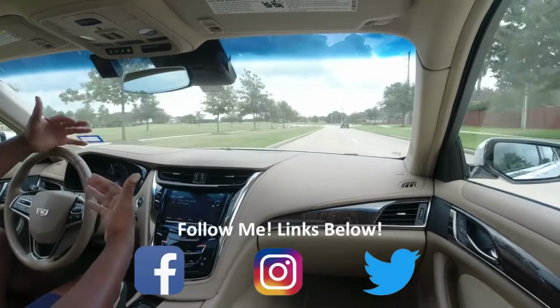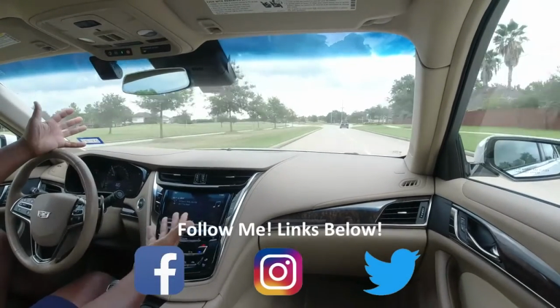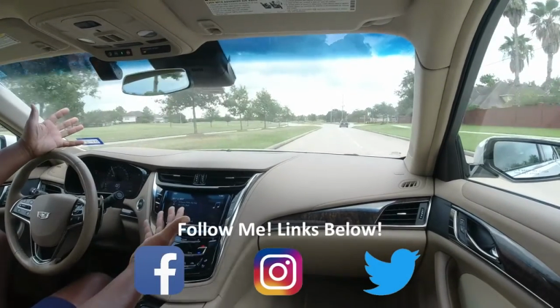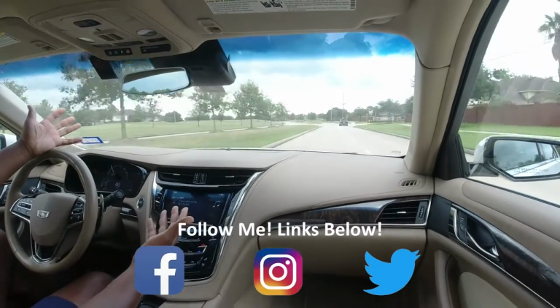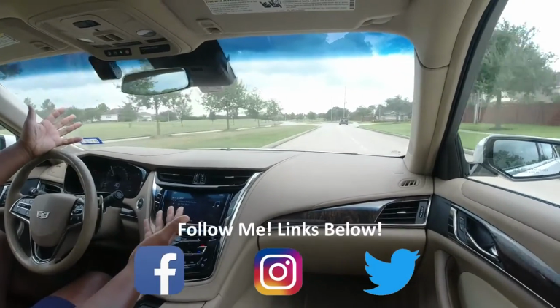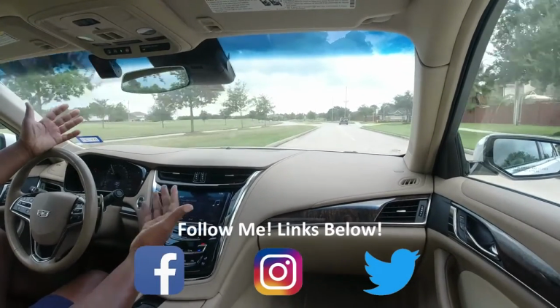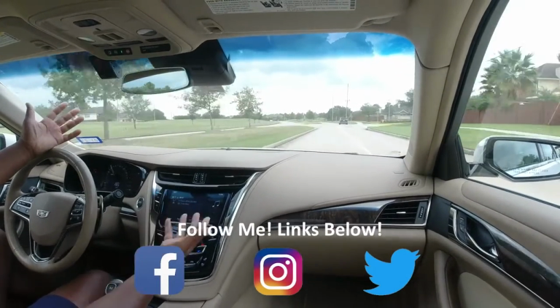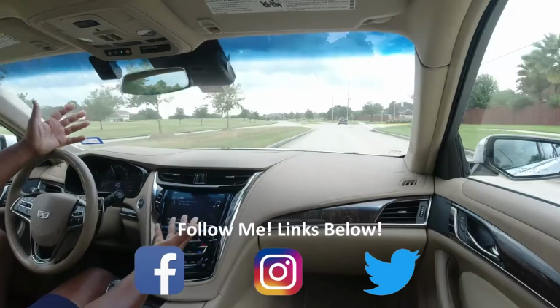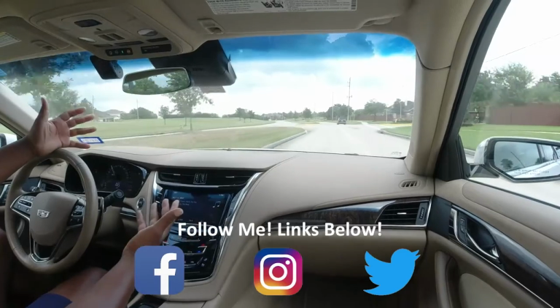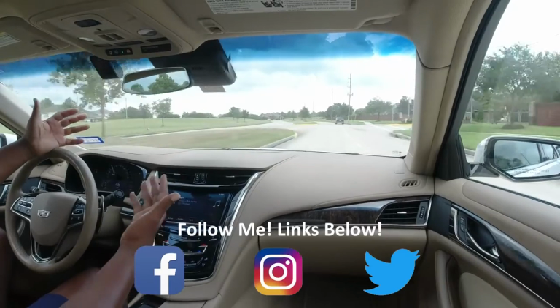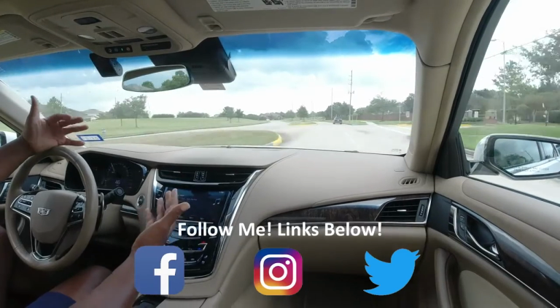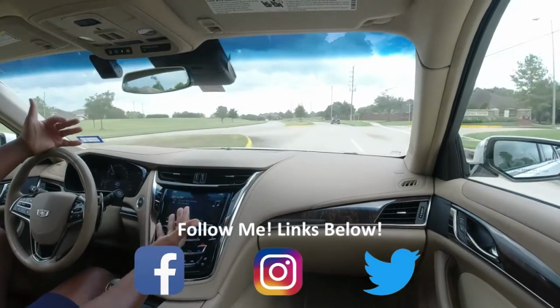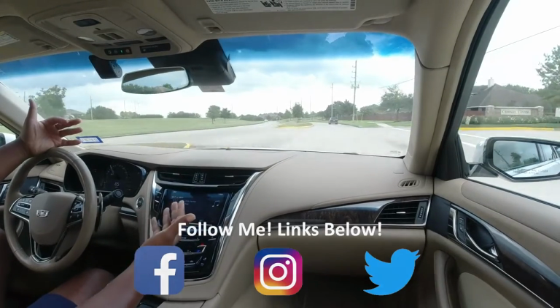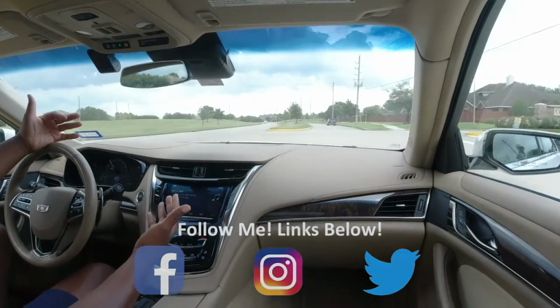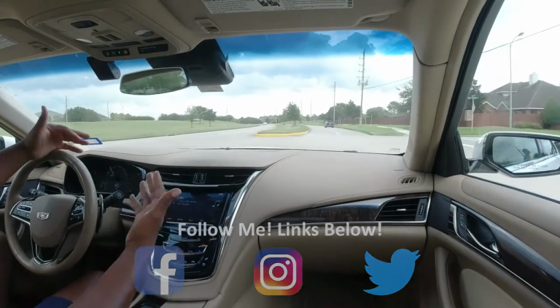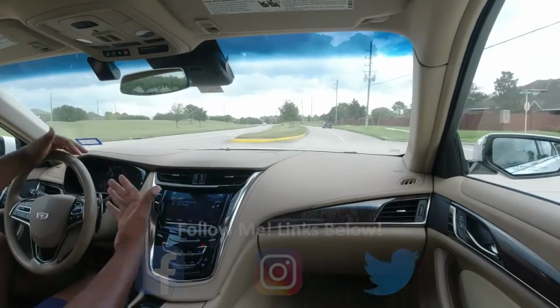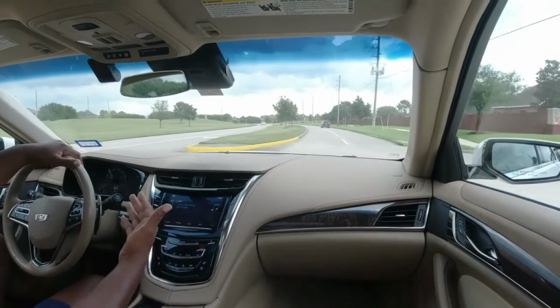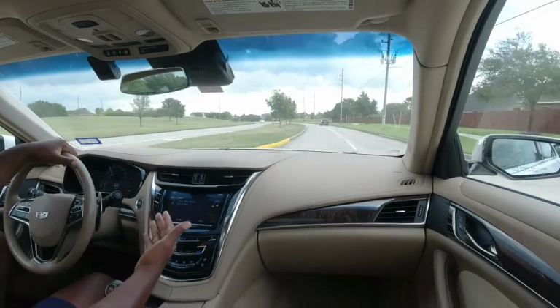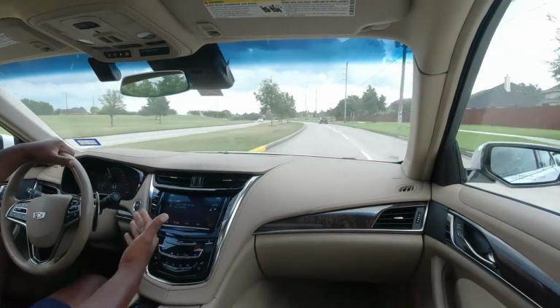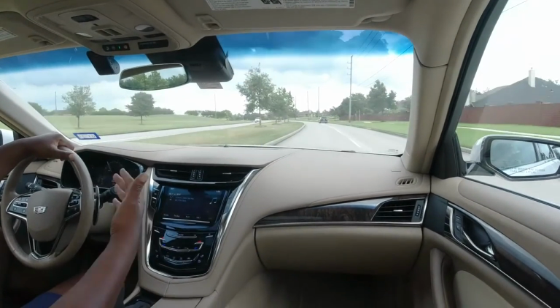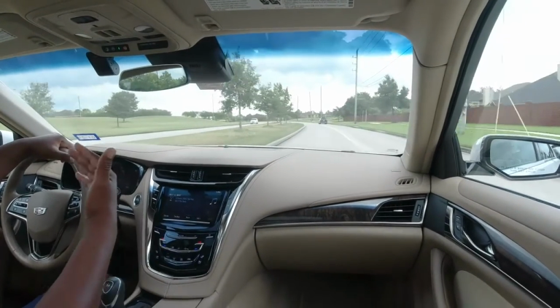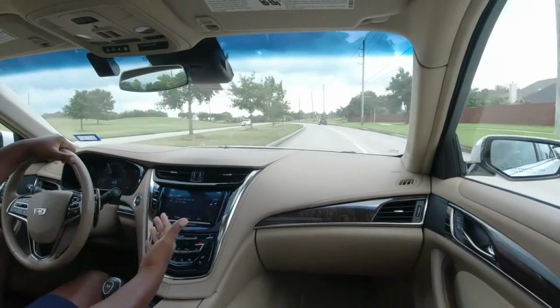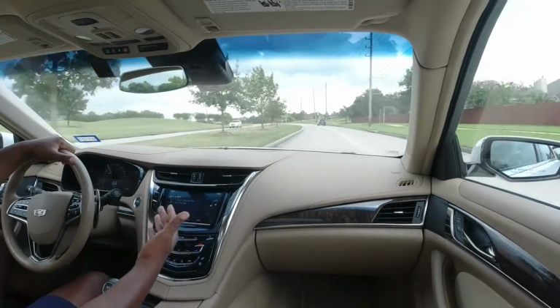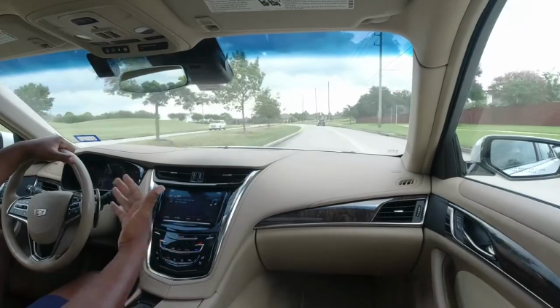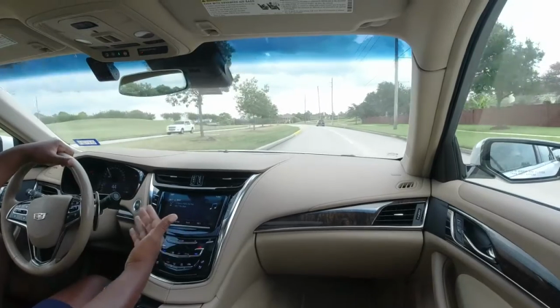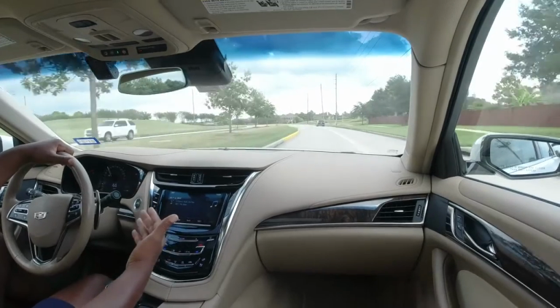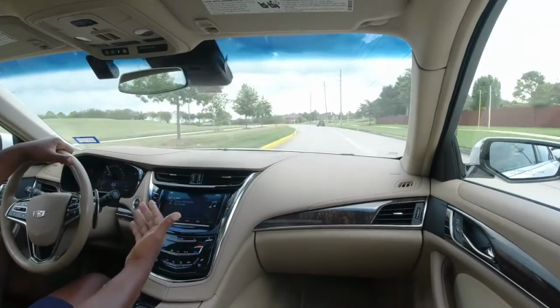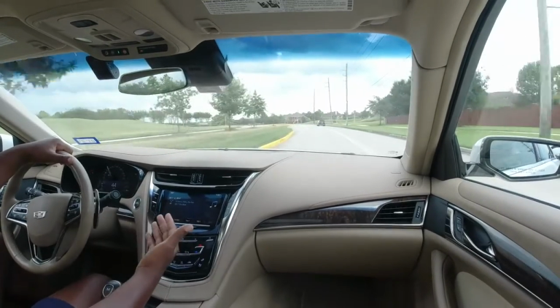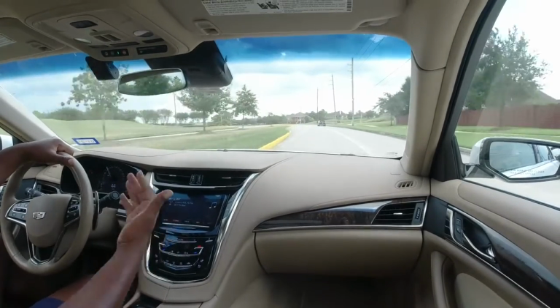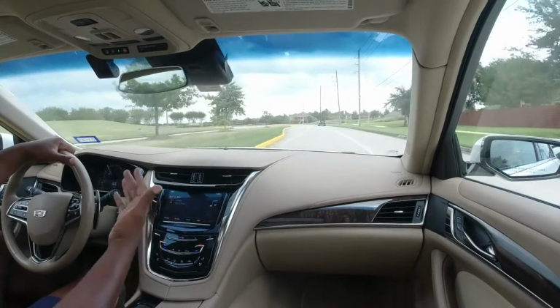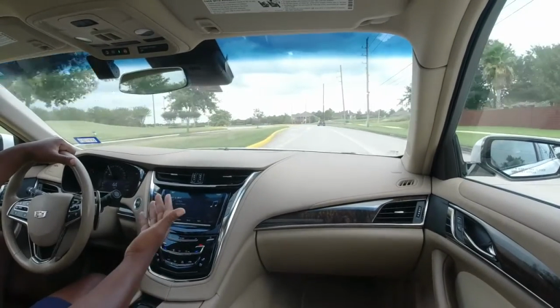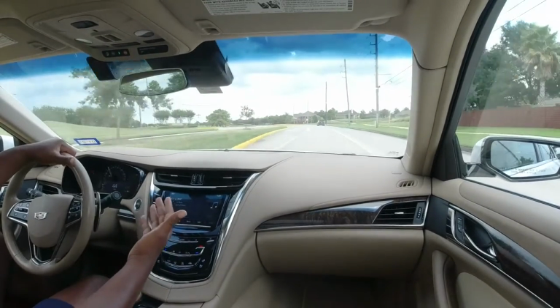But when you involve mountain bike riding with your car, things can get a little tricky. I really like my car. I like the way it looks. It's shiny, it's pretty, and I don't want to jack it up.